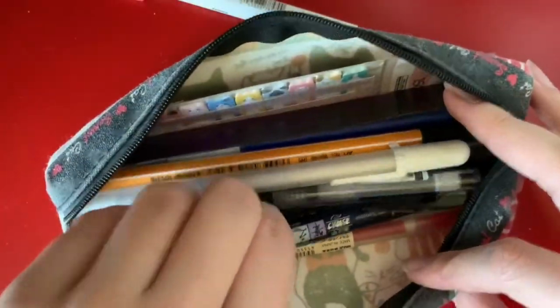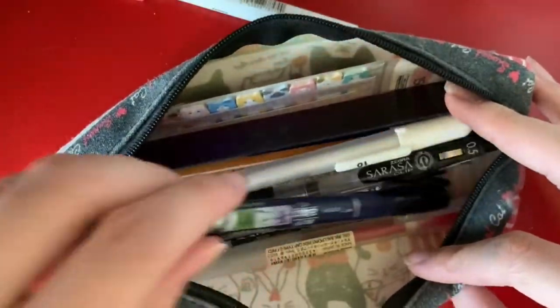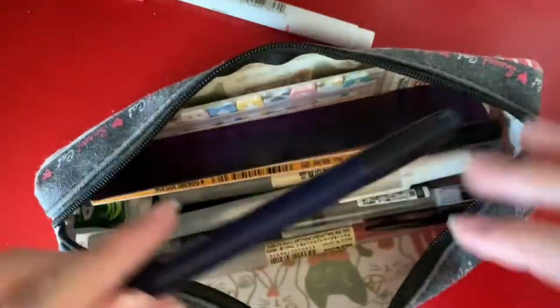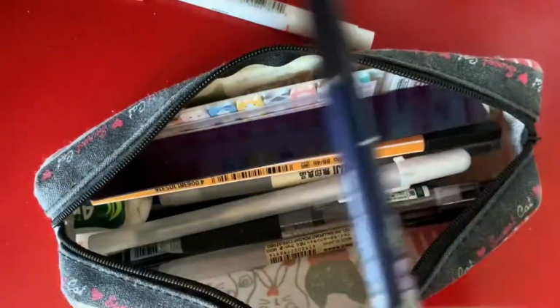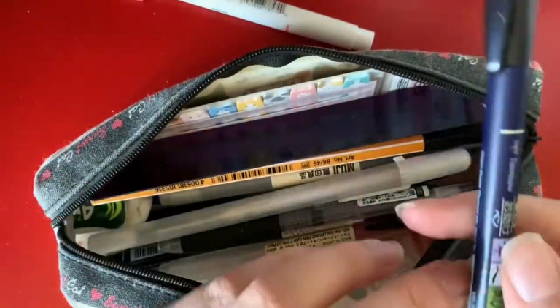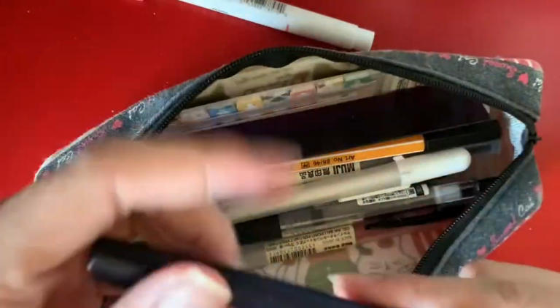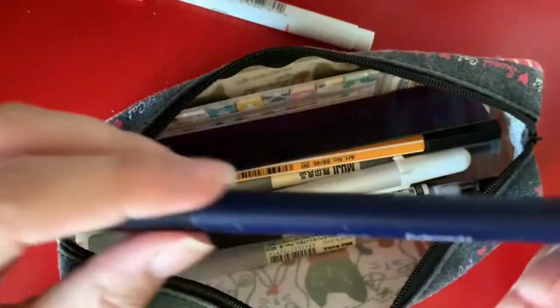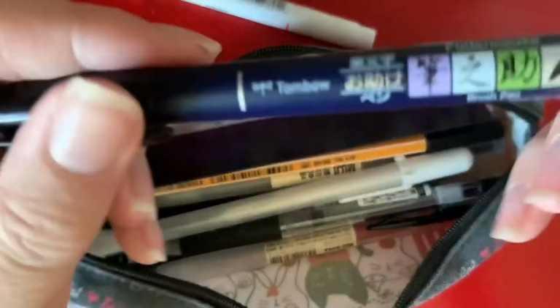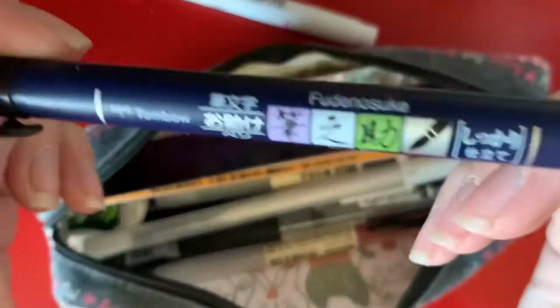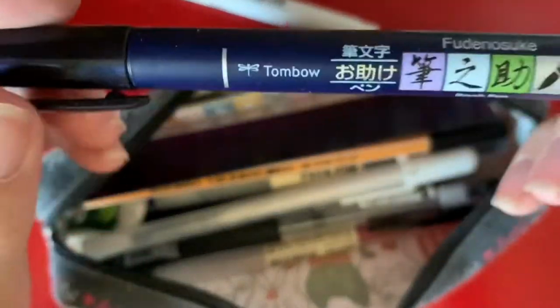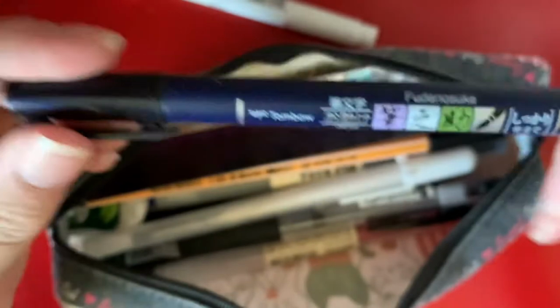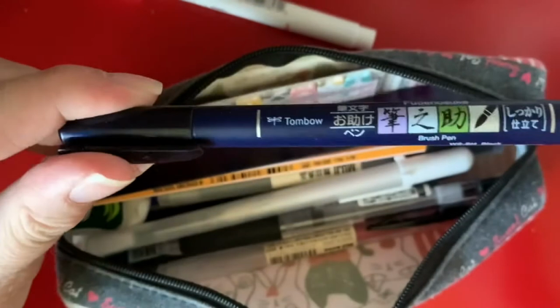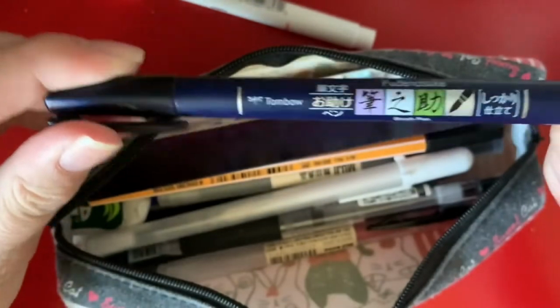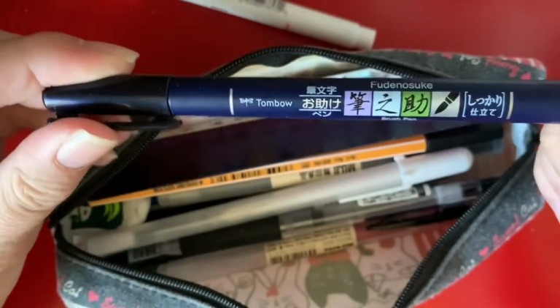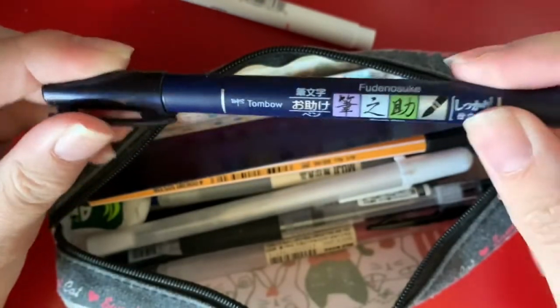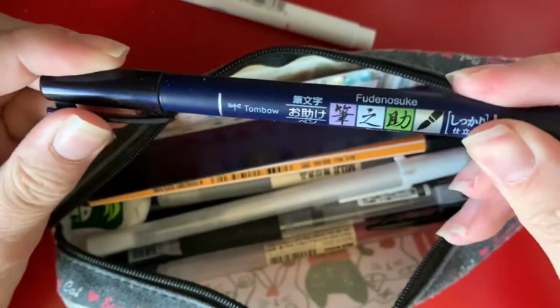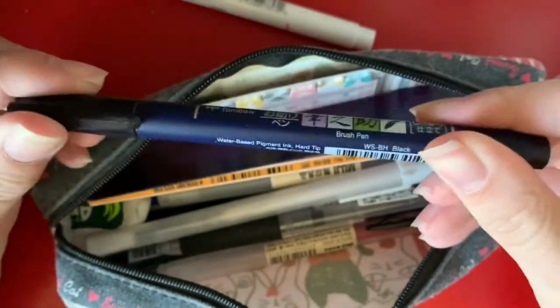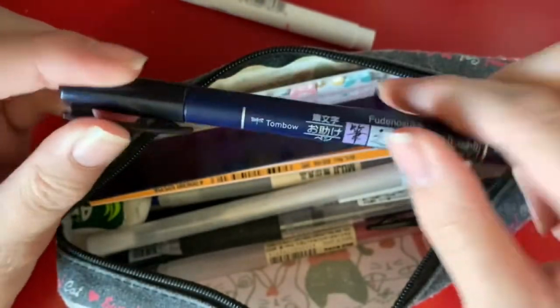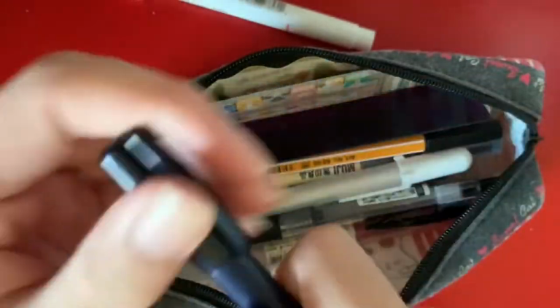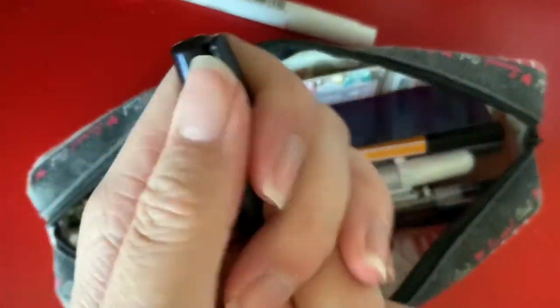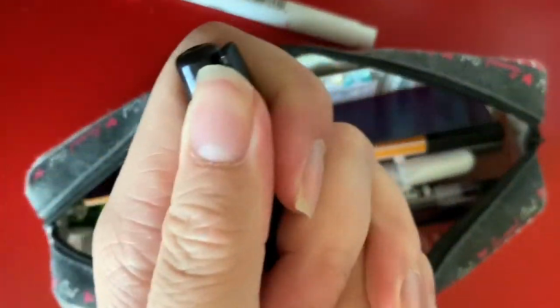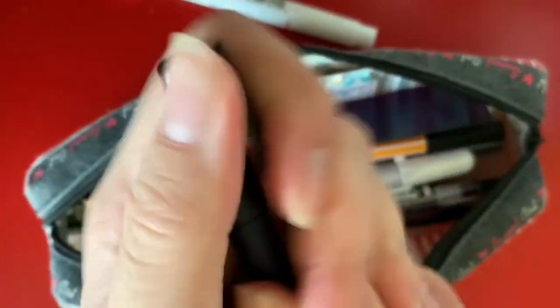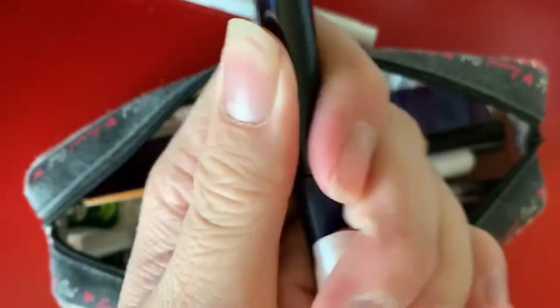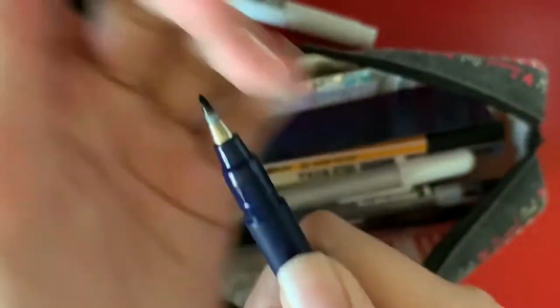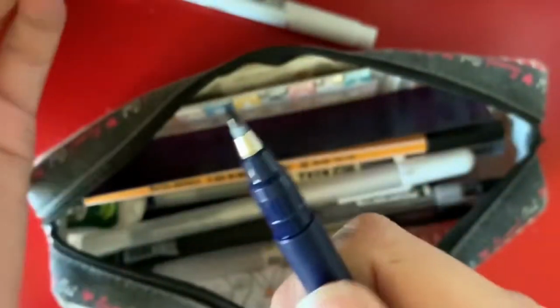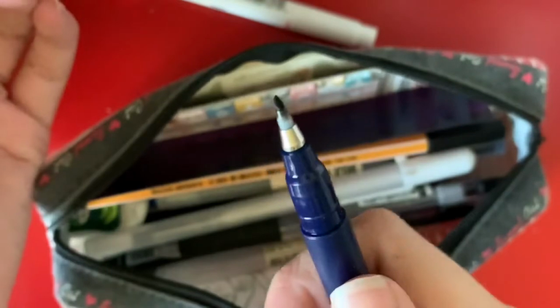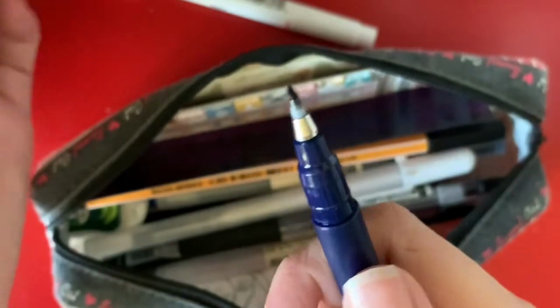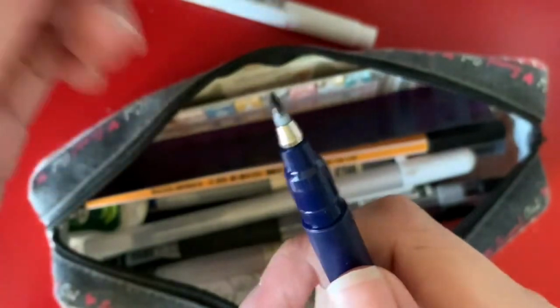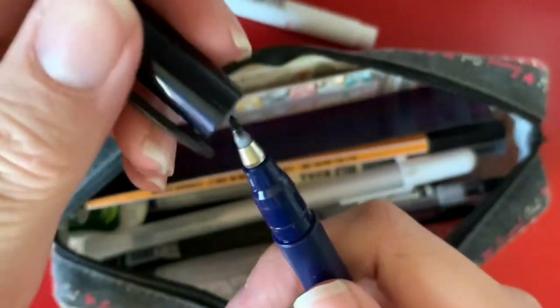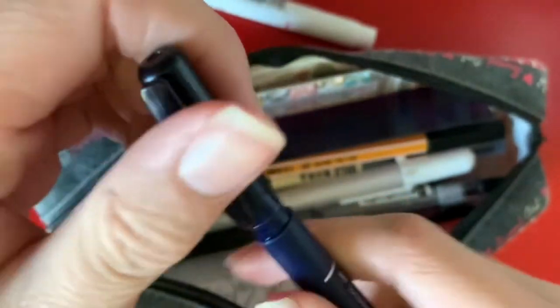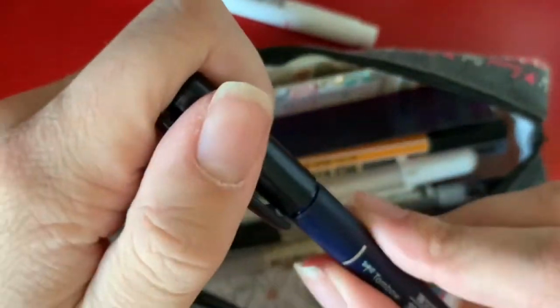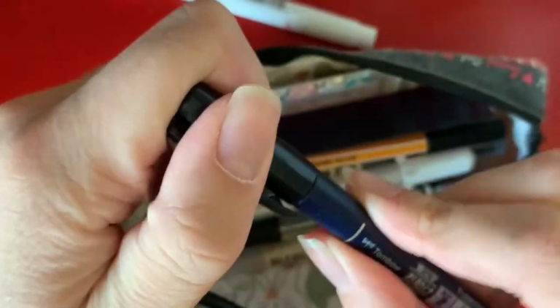Next is the Tombow Fudenosuke hard tip brush pen. I use this for writing all my headers for my notes, so of course it's in my pencil case because I use it all the time.